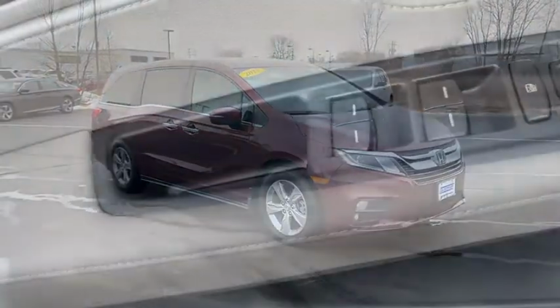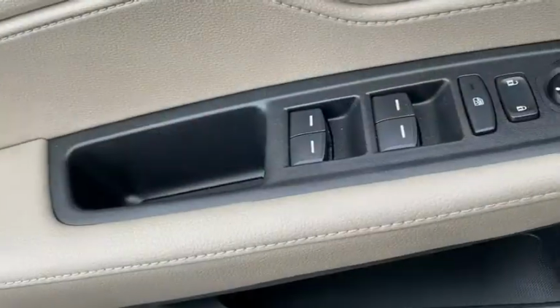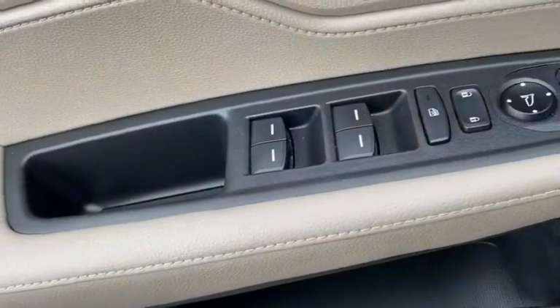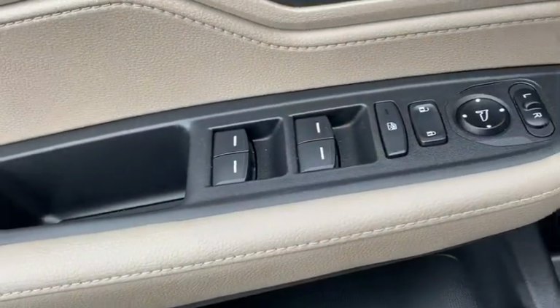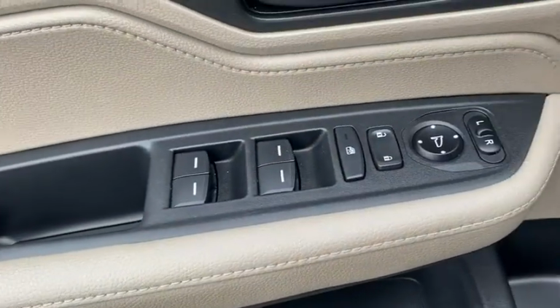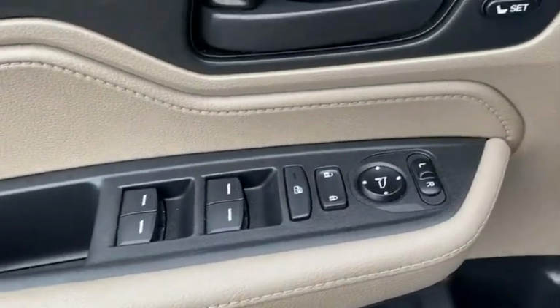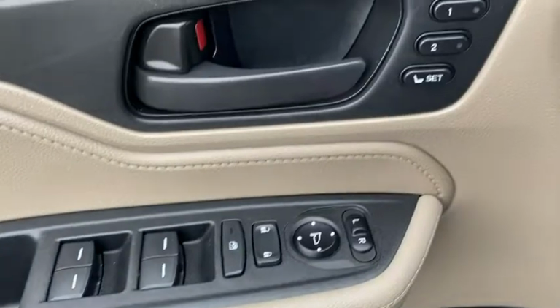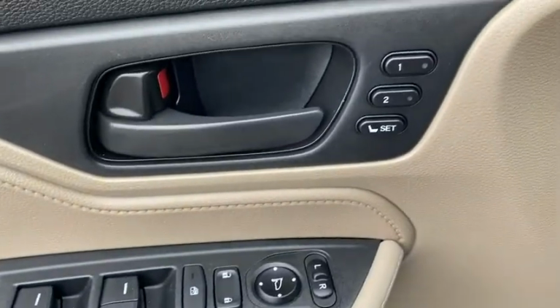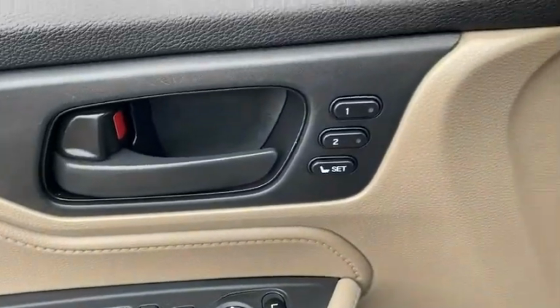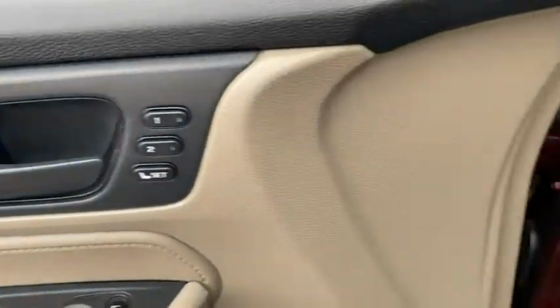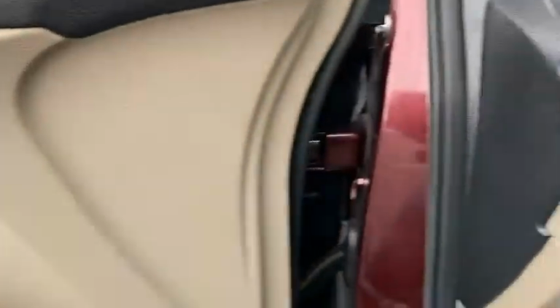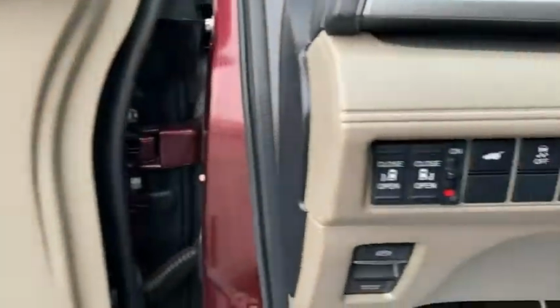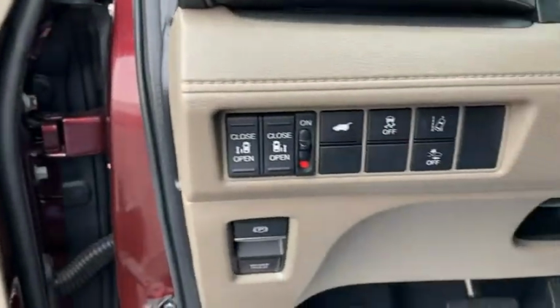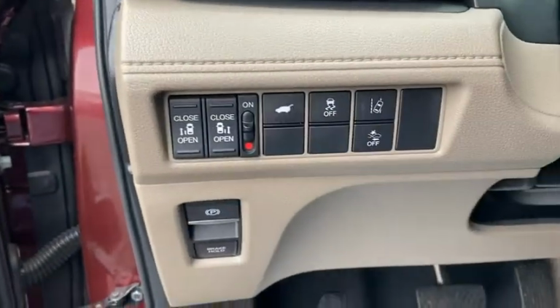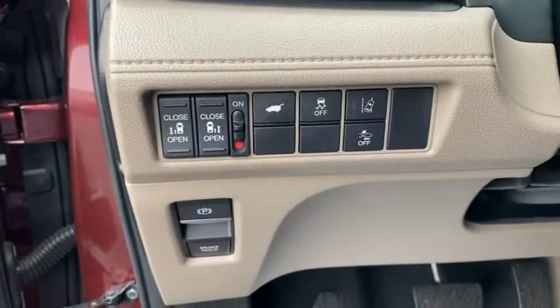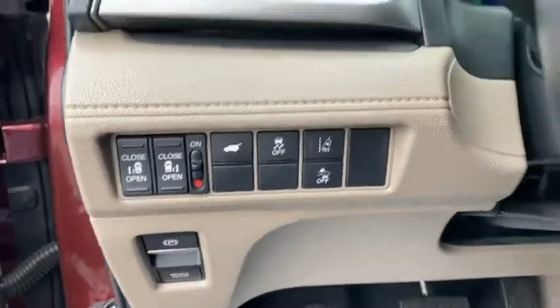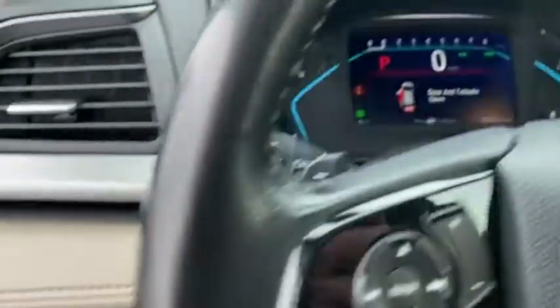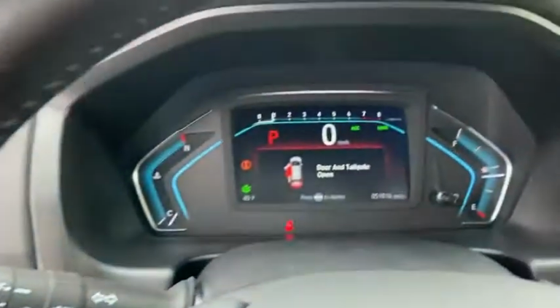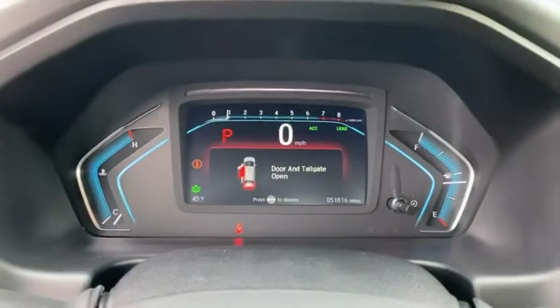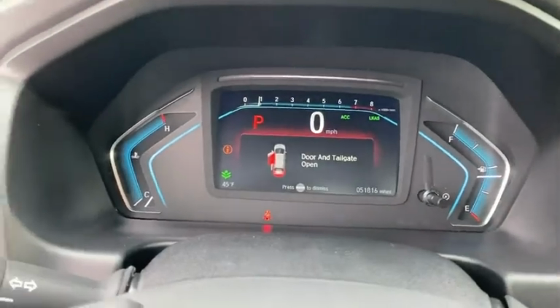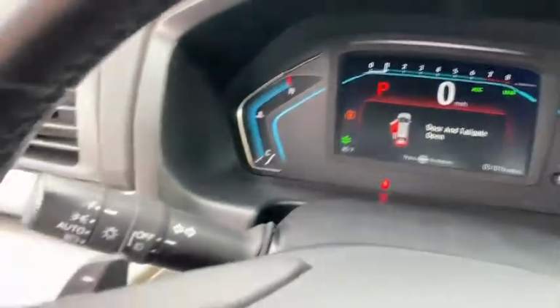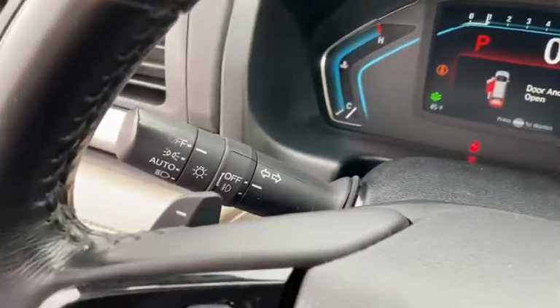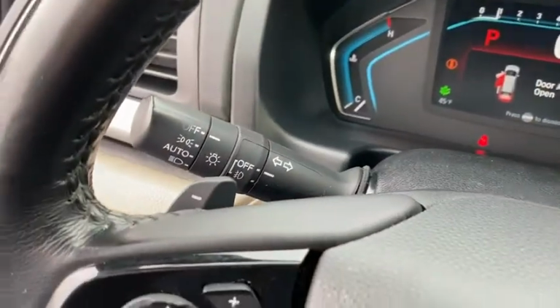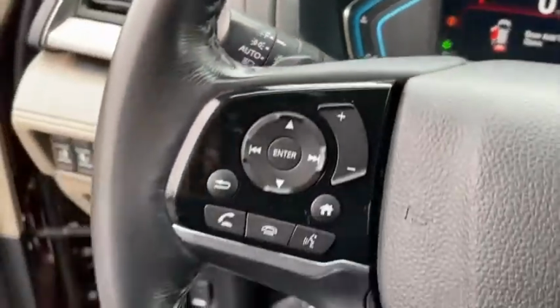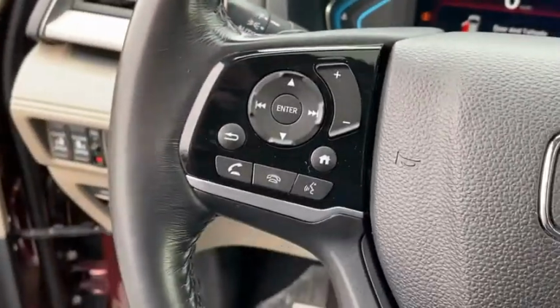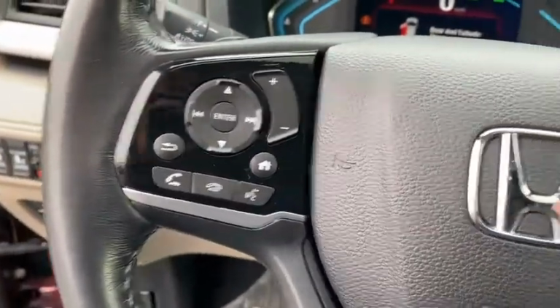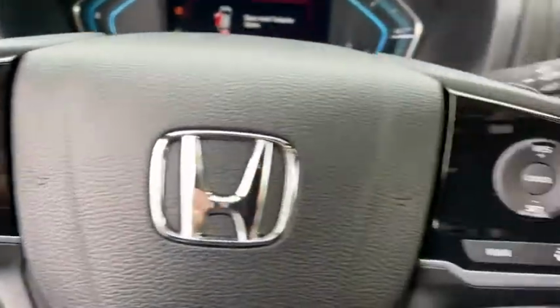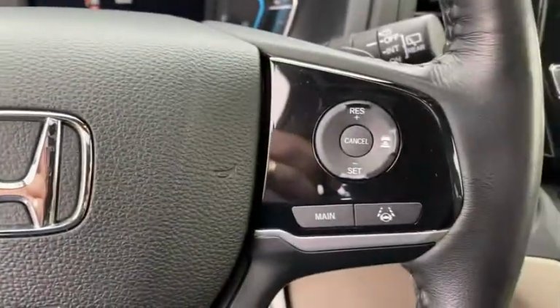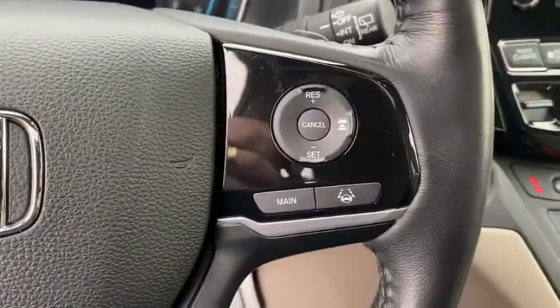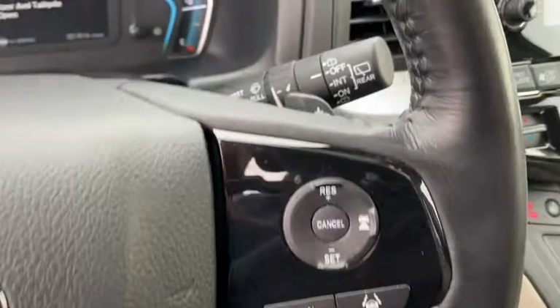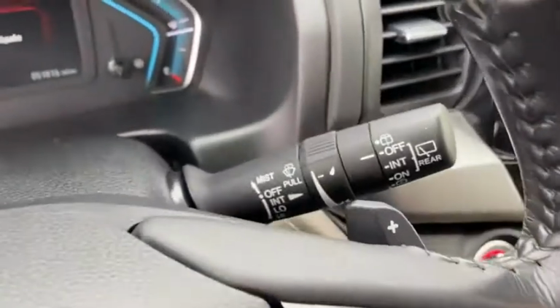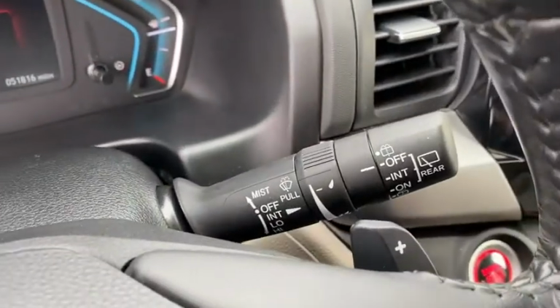Inside you'll find backup camera, adaptive cruise control, rear air conditioning, HD radio, satellite radio, auxiliary audio input, steering wheel audio control, security system, and auto dimming rear view mirror.